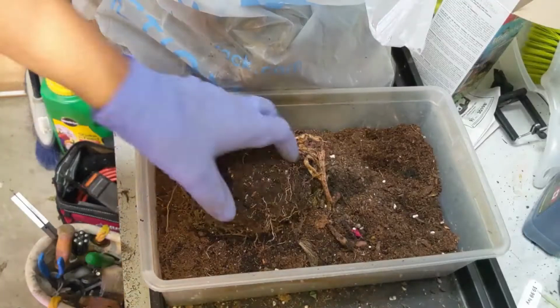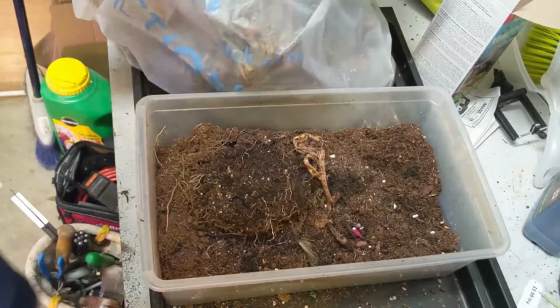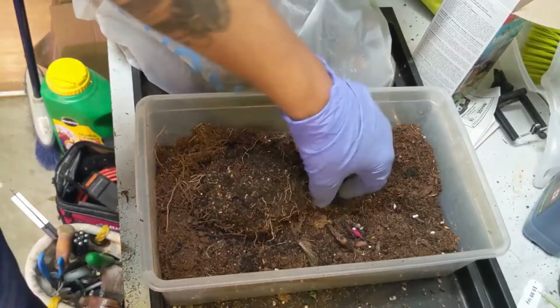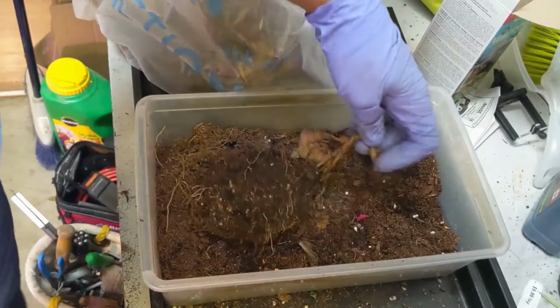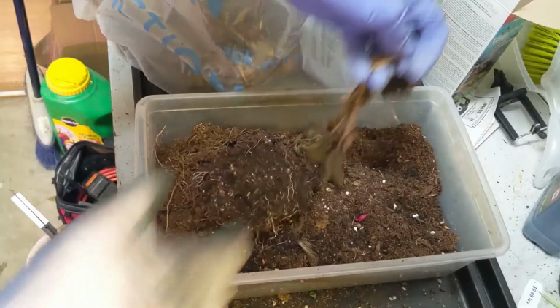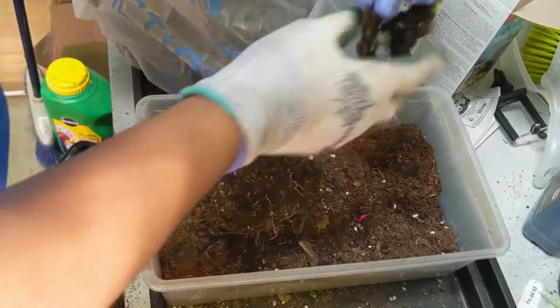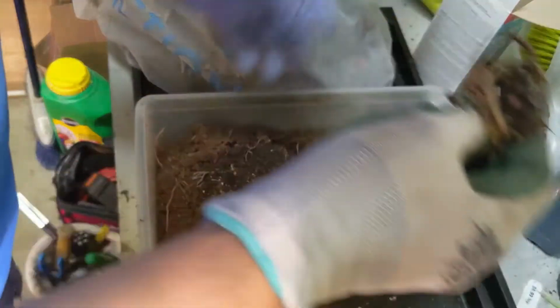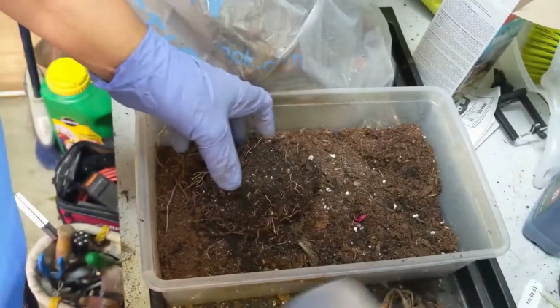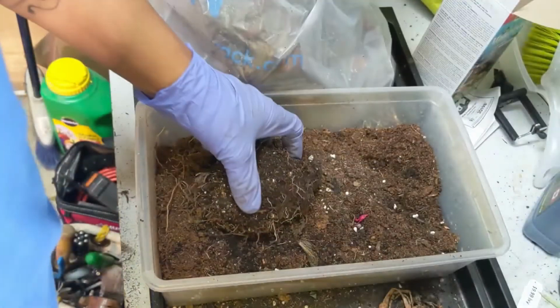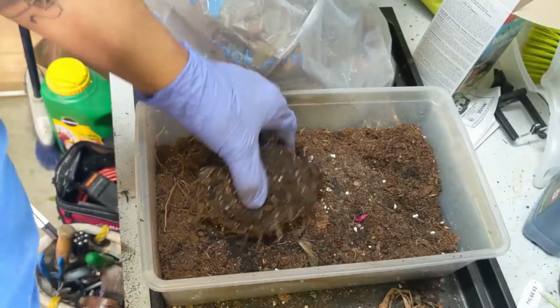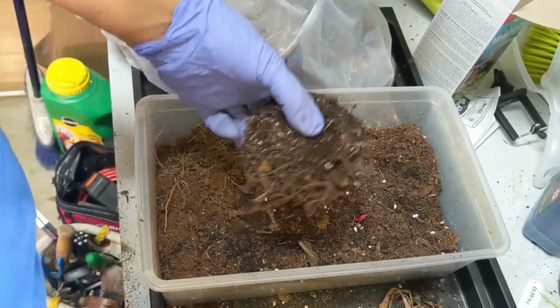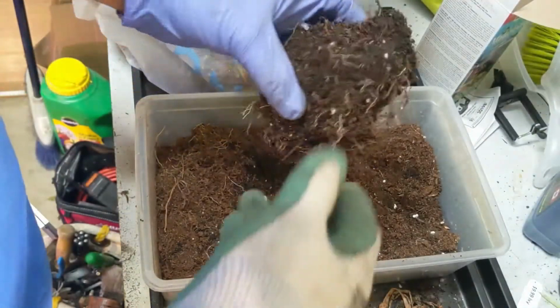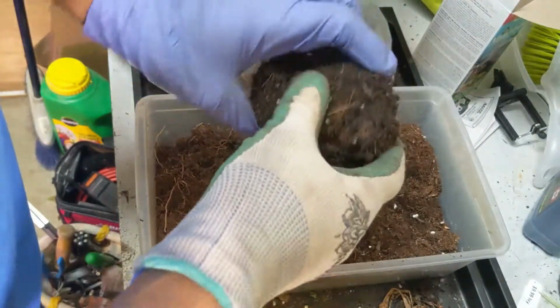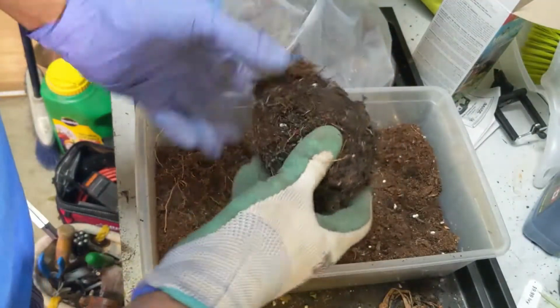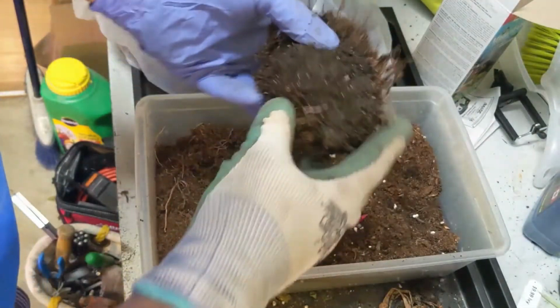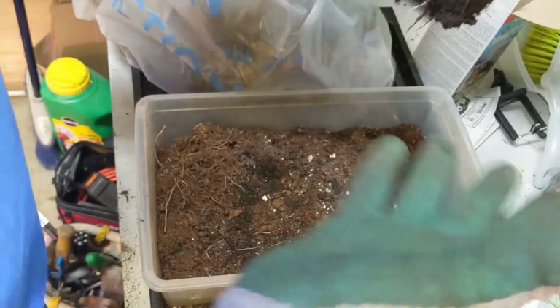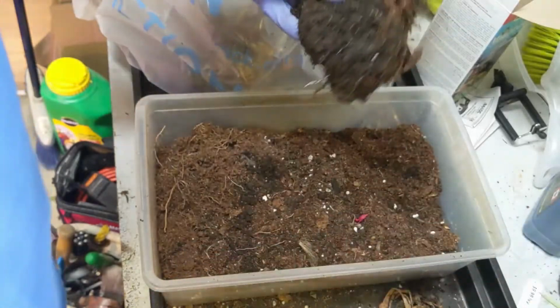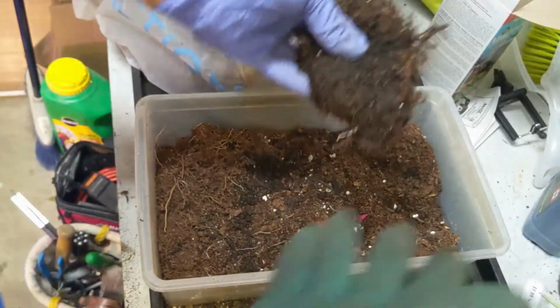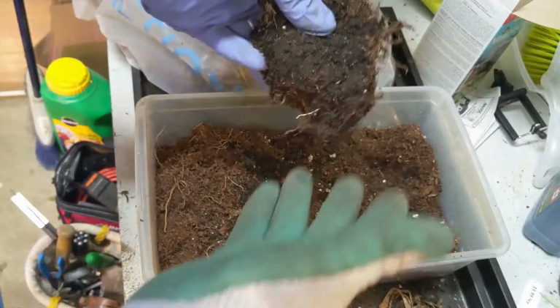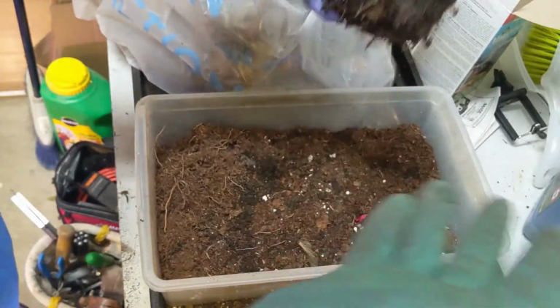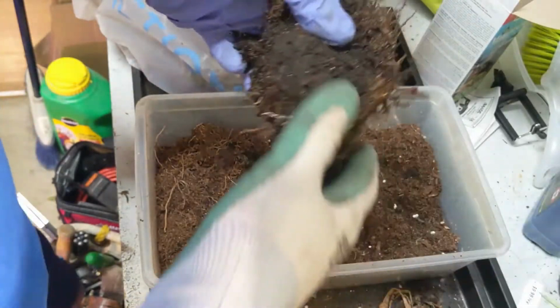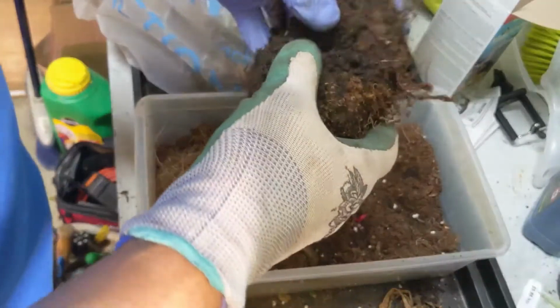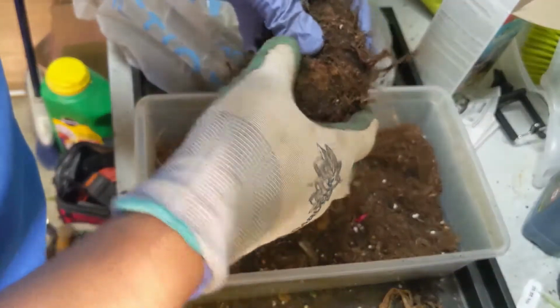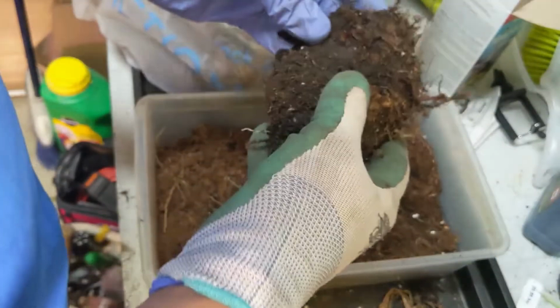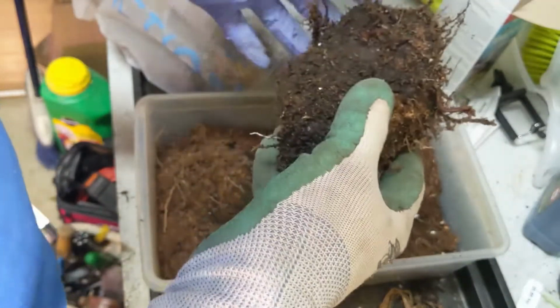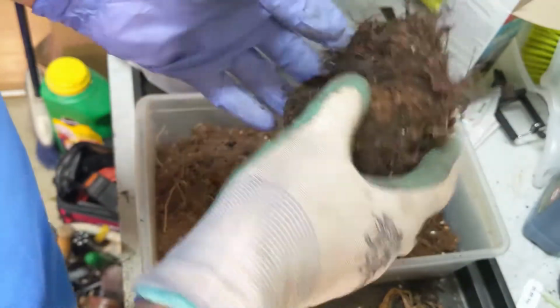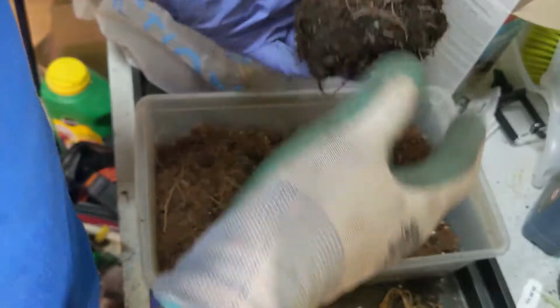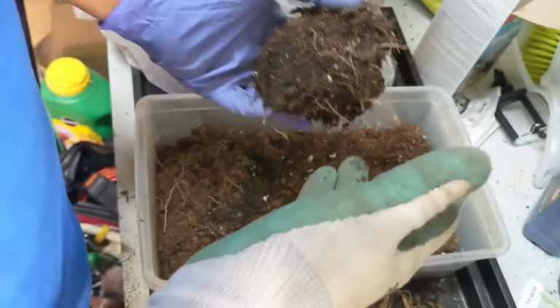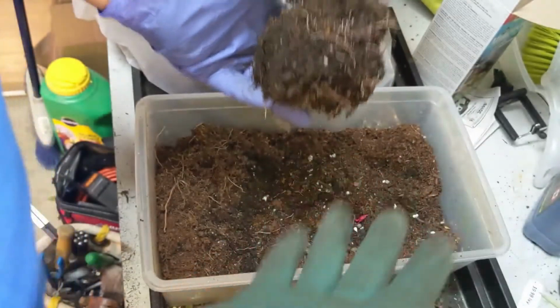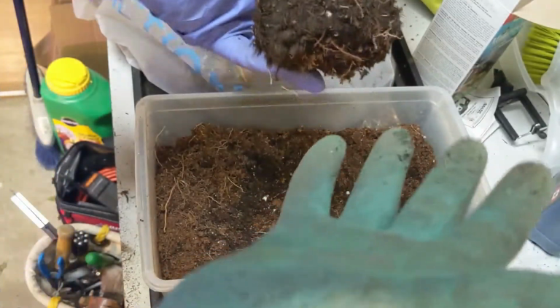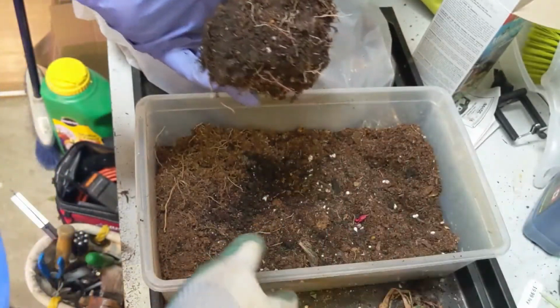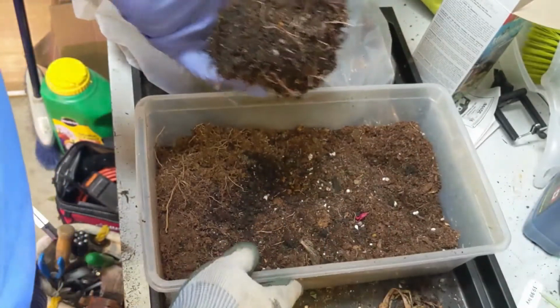Good evening everyone. As promised in the video I made on overwintering geraniums, I am now going to show people — because there has been a lot of discussion on Facebook groups — on how to overwinter your begonia corms.